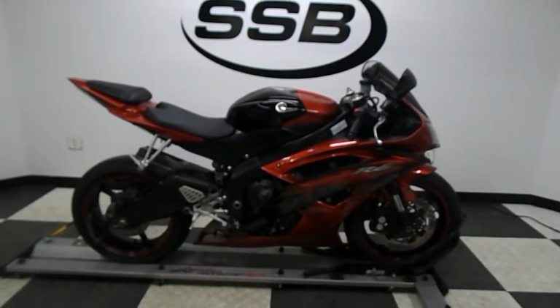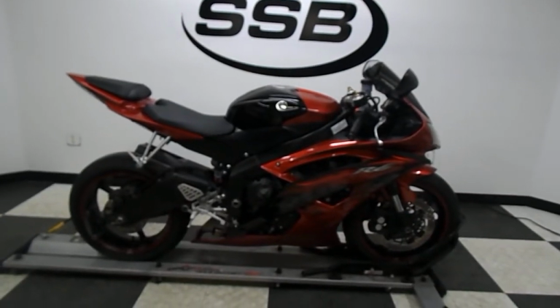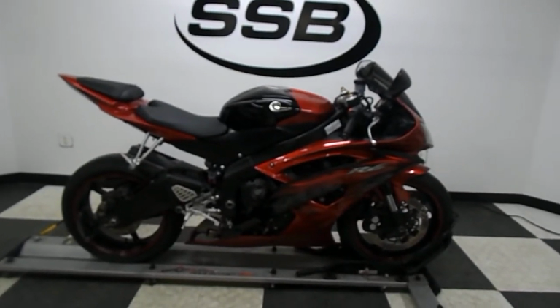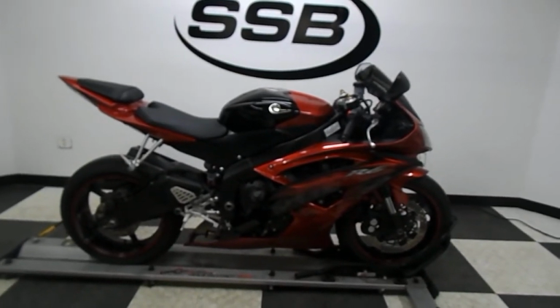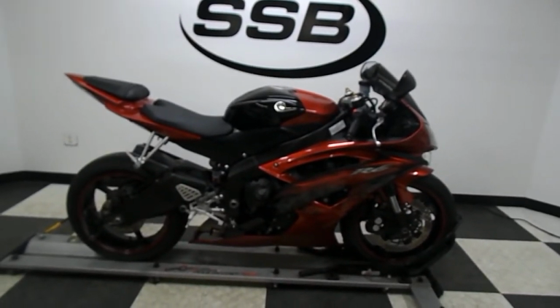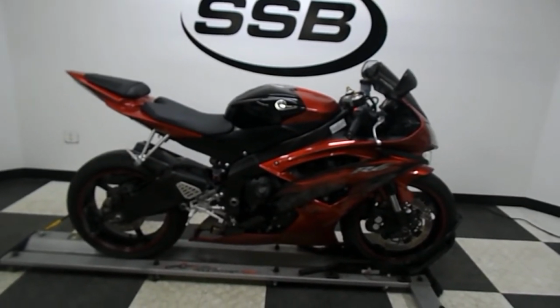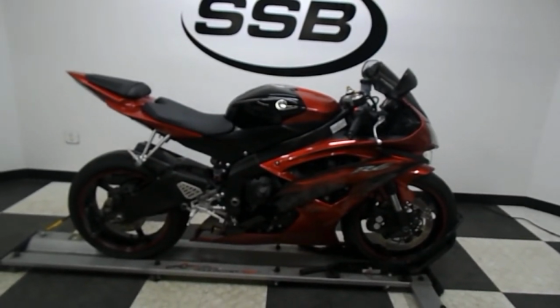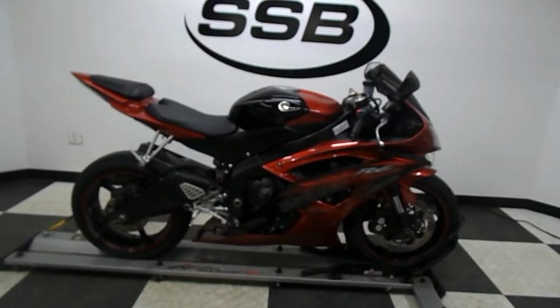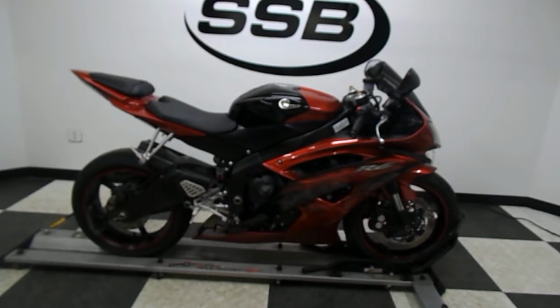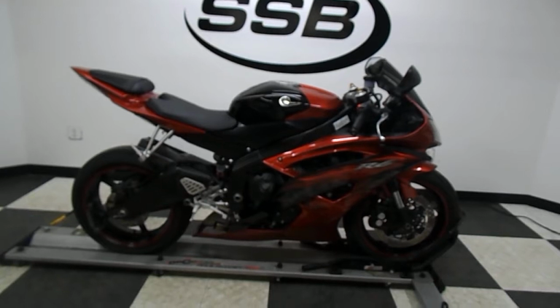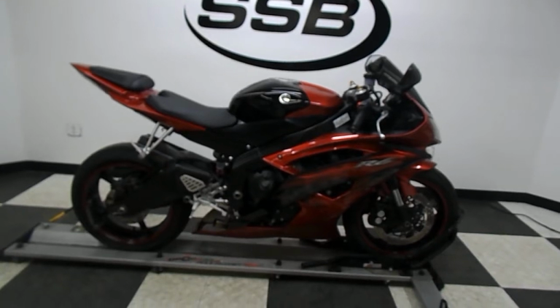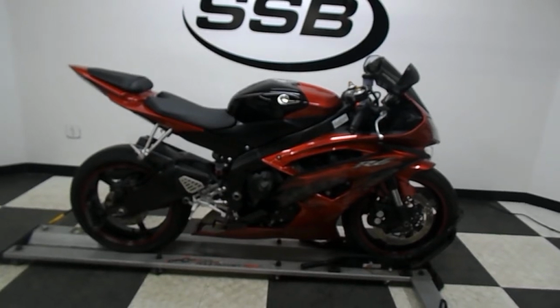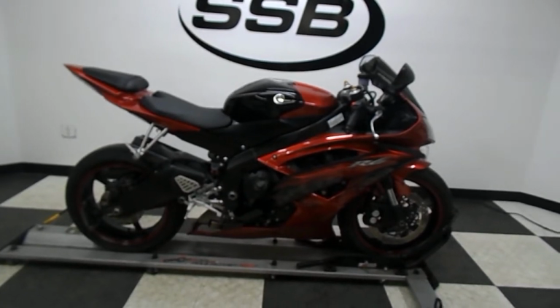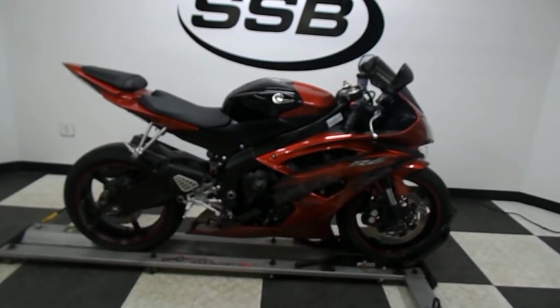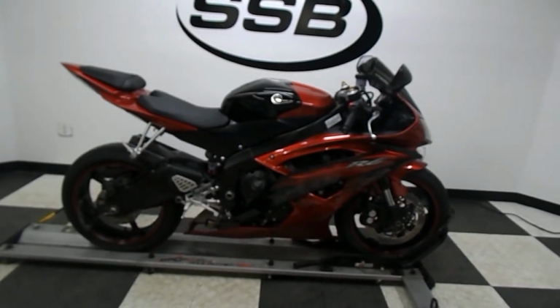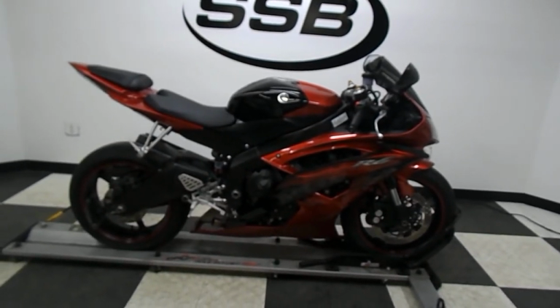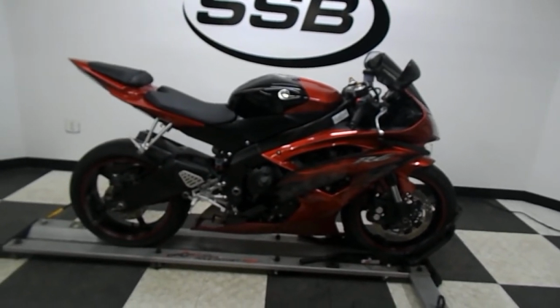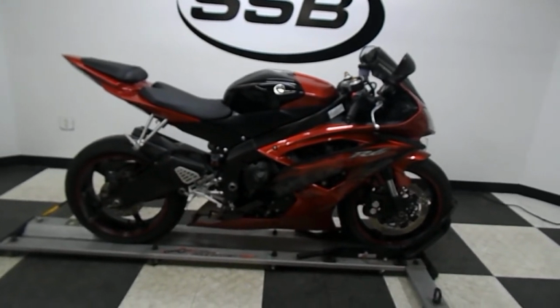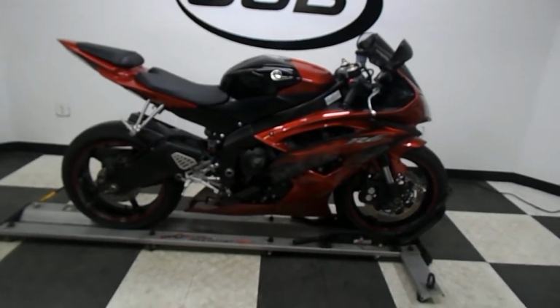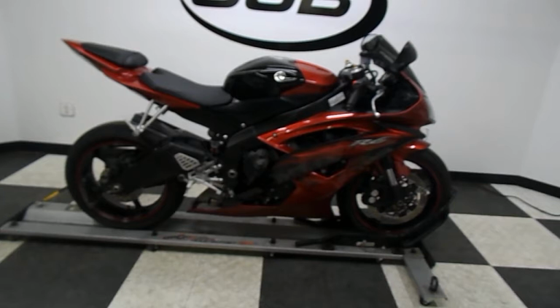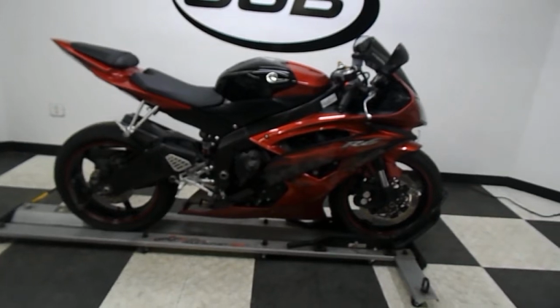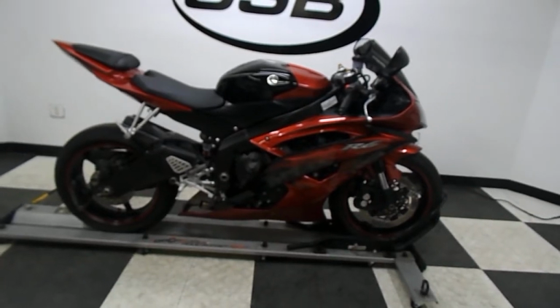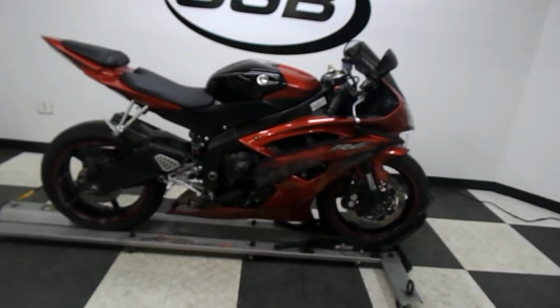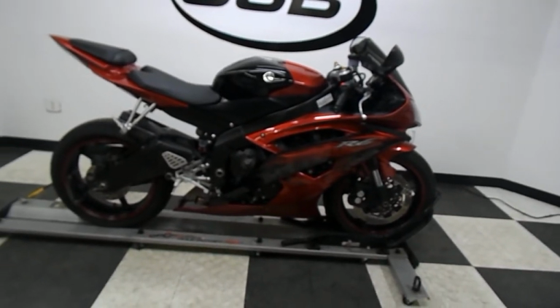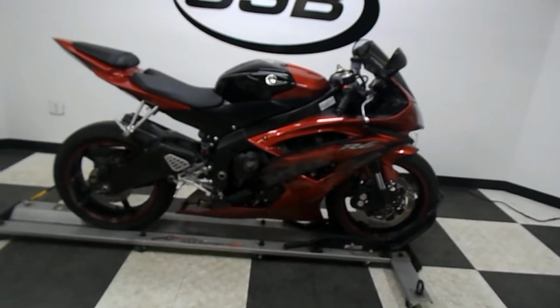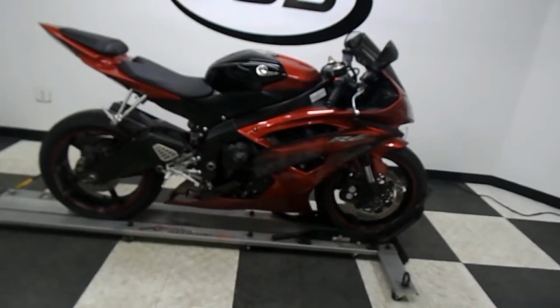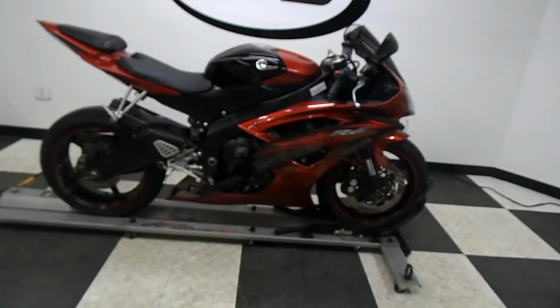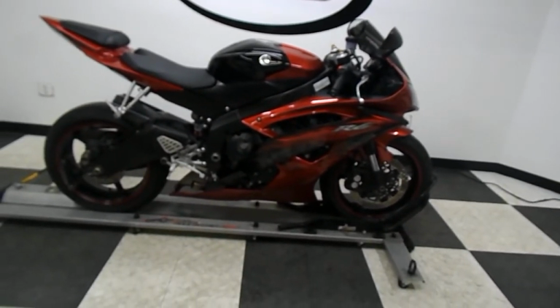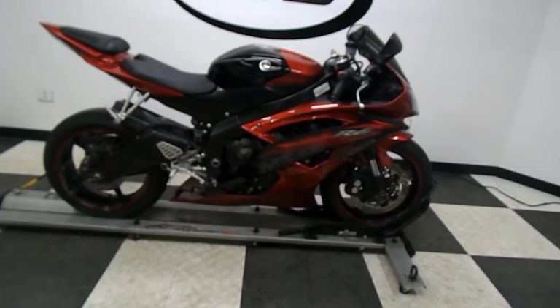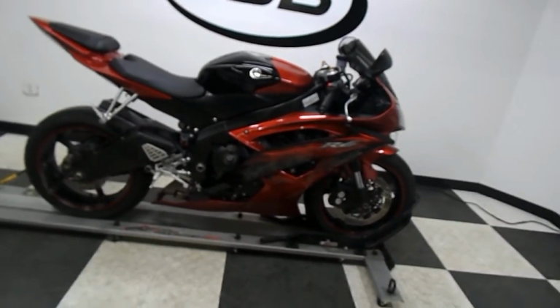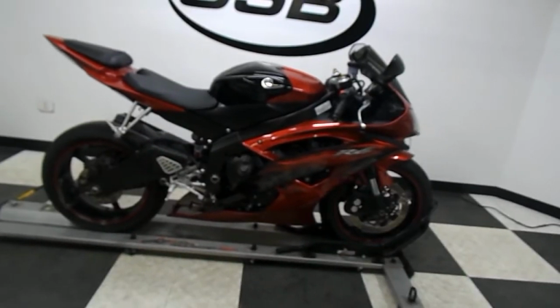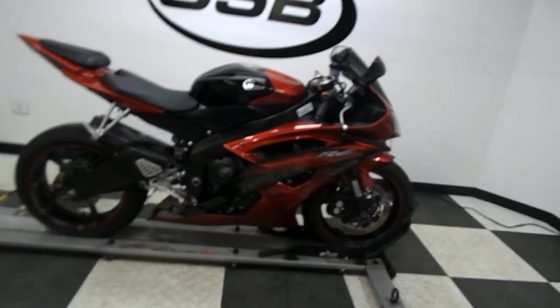Welcome to simplystreetbikes.com. Today we've got a 2011 Yamaha YZF-R6 Red Raven. We're going to take a walk around this motorcycle and we are not going to fire it up, and I'll explain to you why here in just a few minutes.